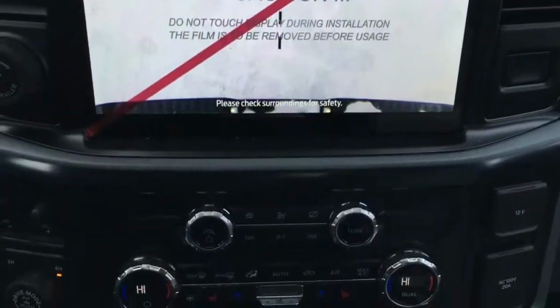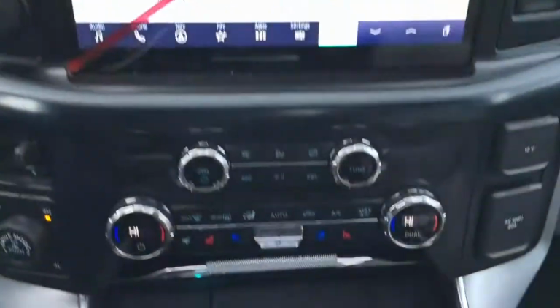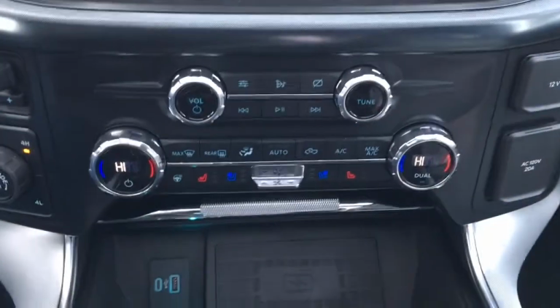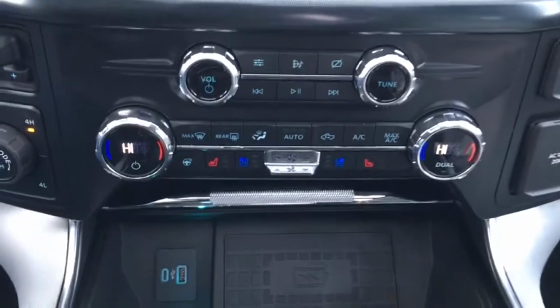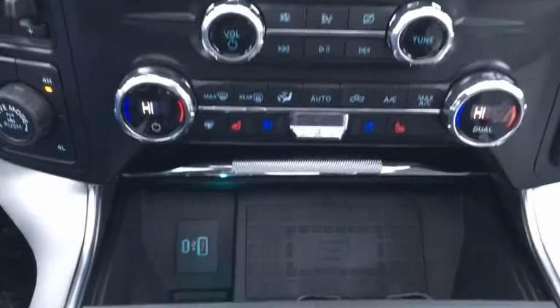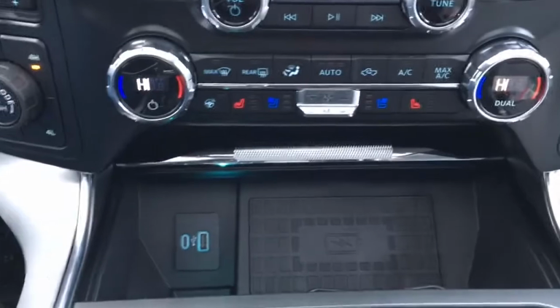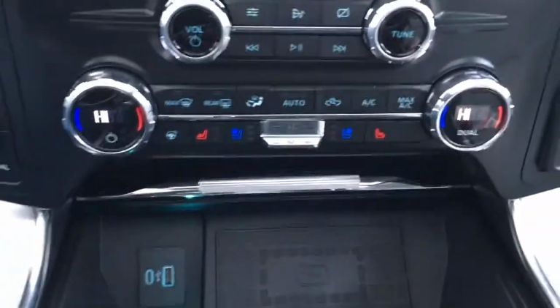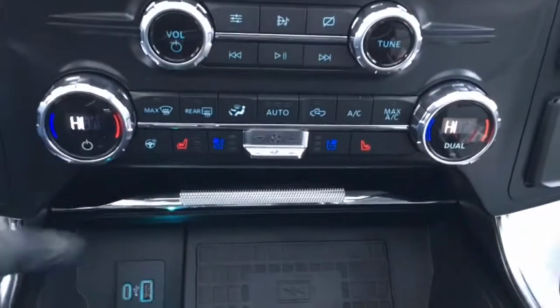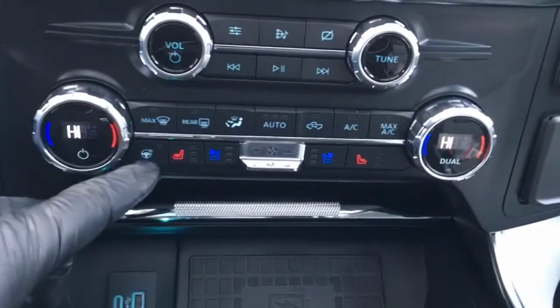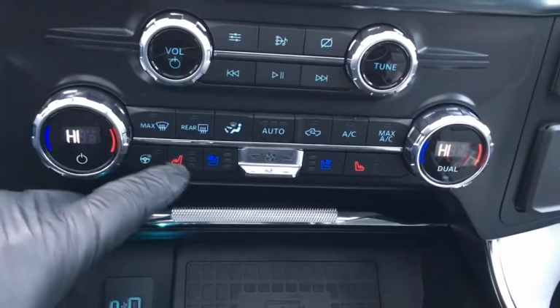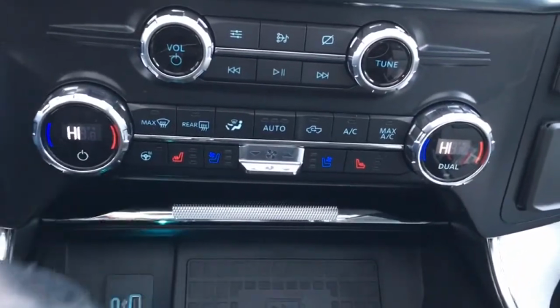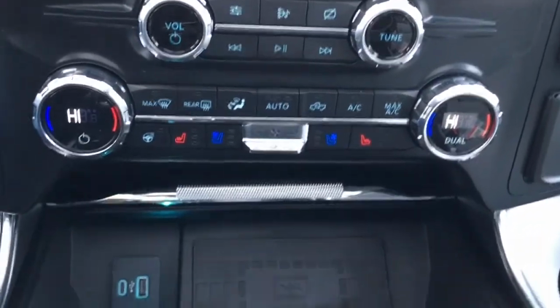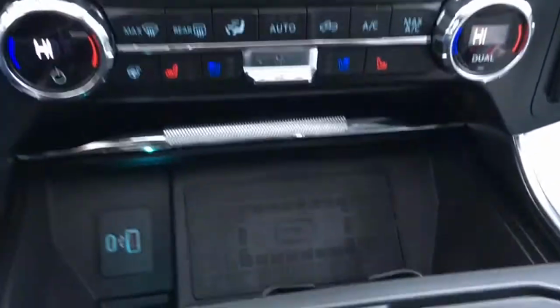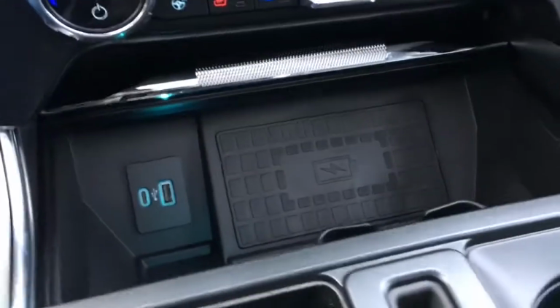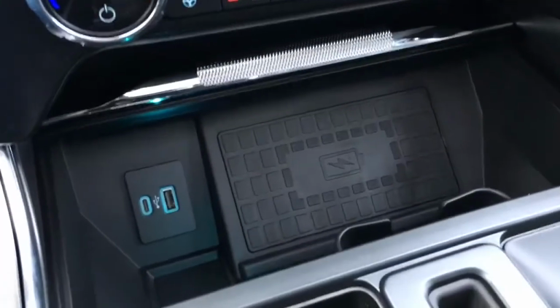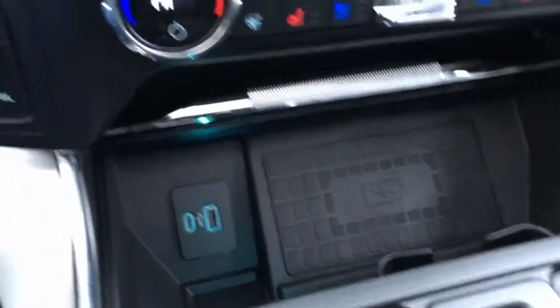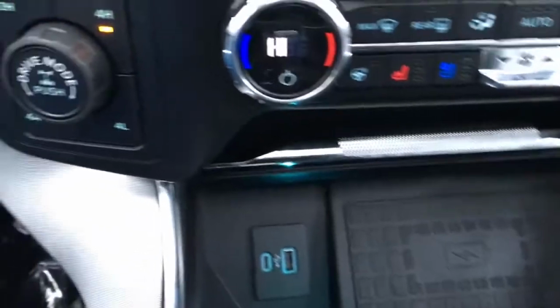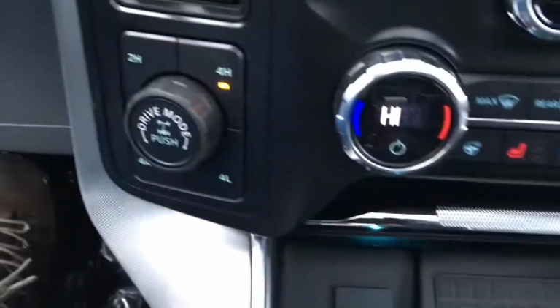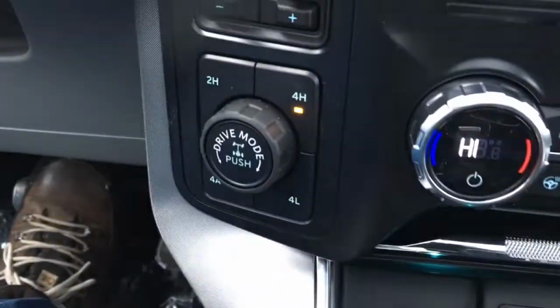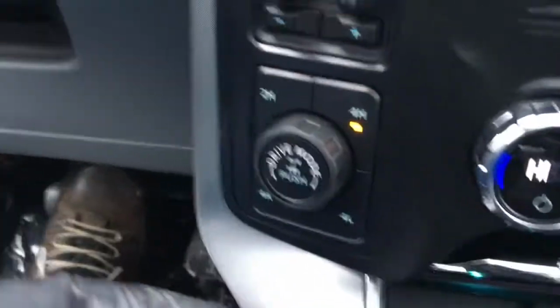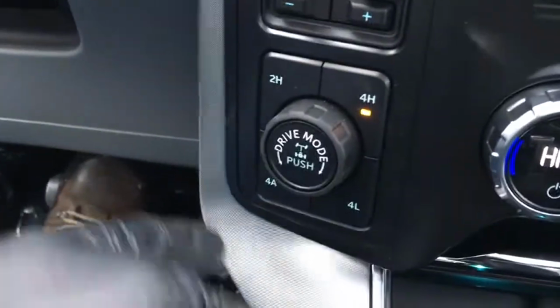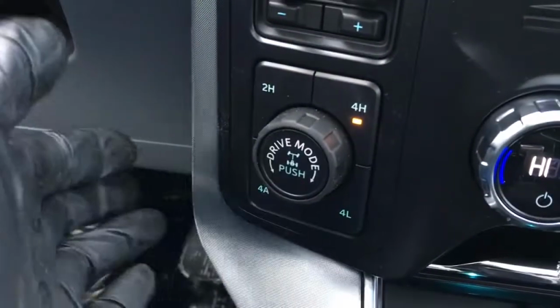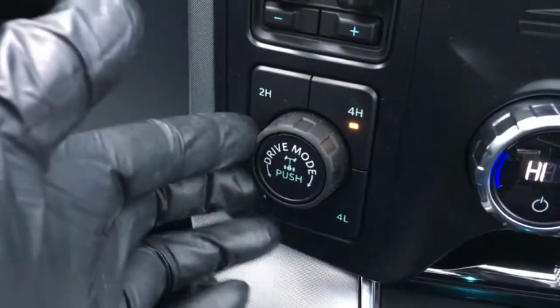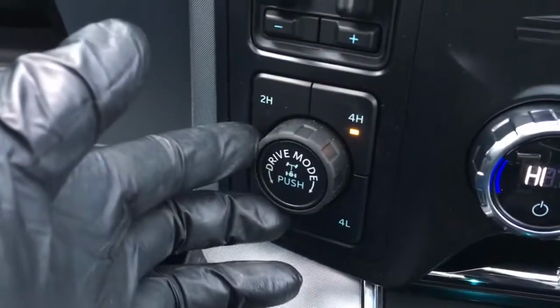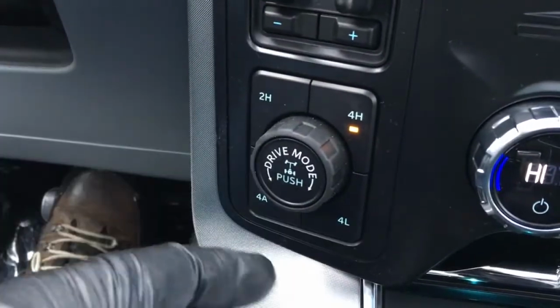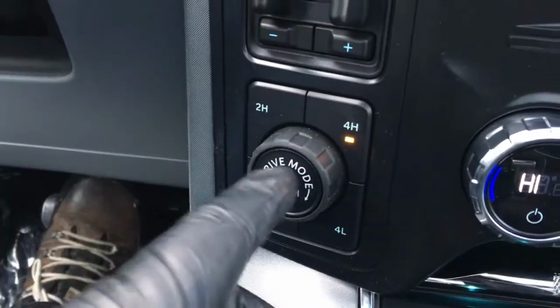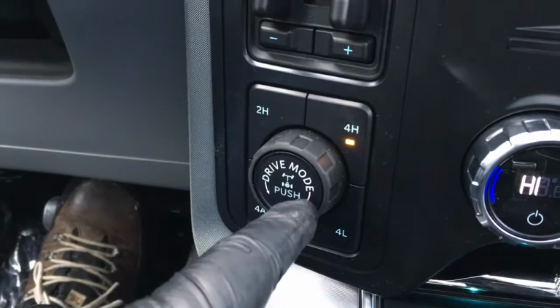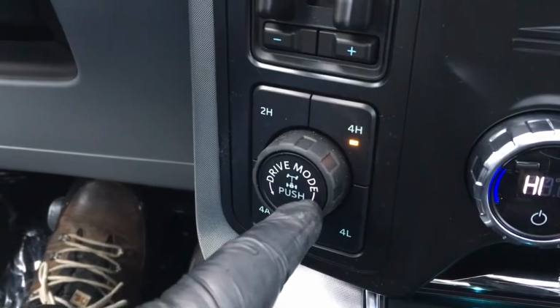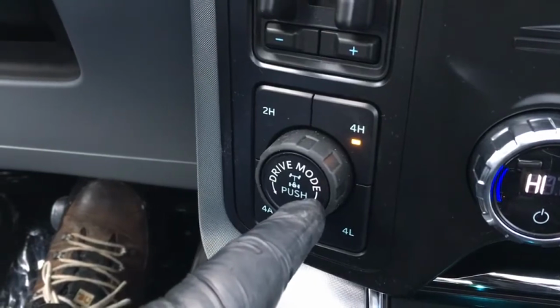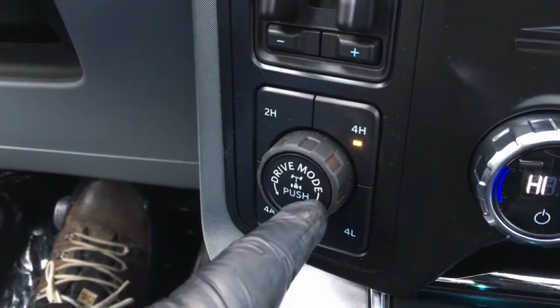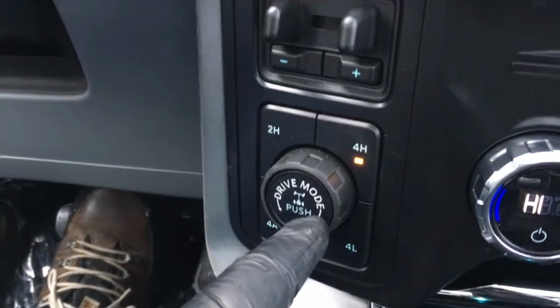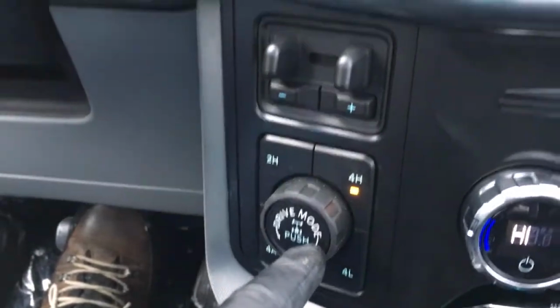Right below that there are media controls, climate controls. It does have a heated steering wheel, heated seats, cooled seats, a couple of USB ports, wireless charging system for your phone, electronic shift on the fly, four wheel drive system, and you can electronically lock your rear differential by pushing that button.